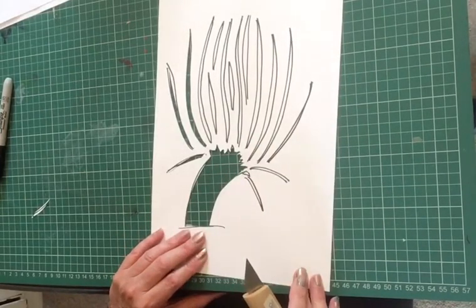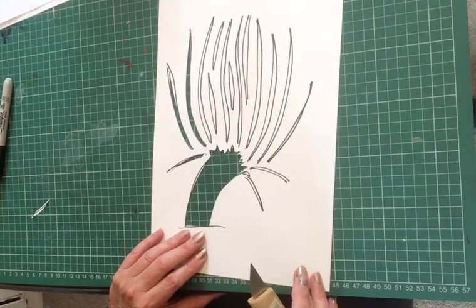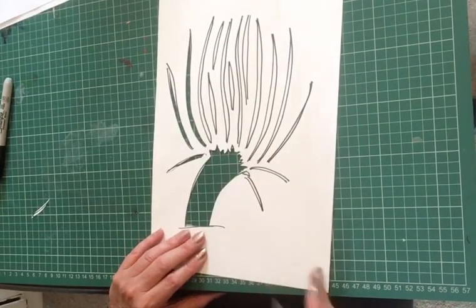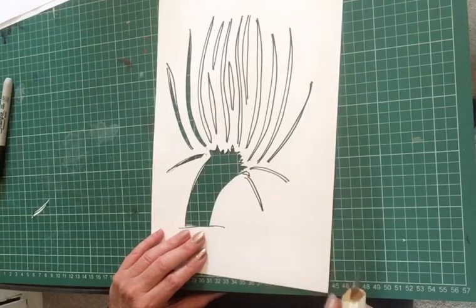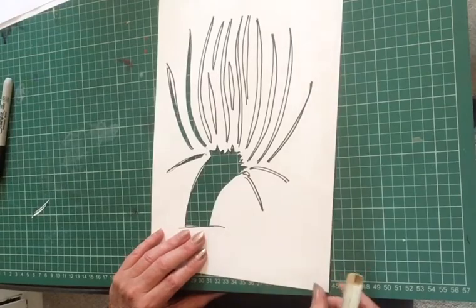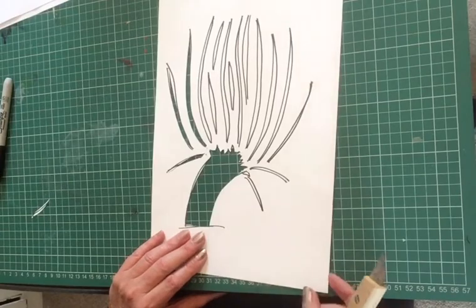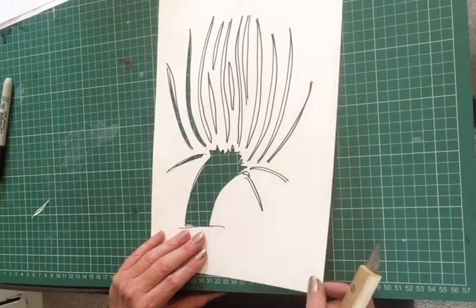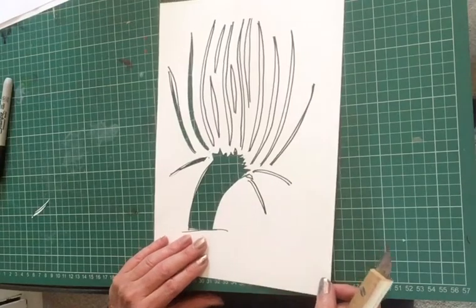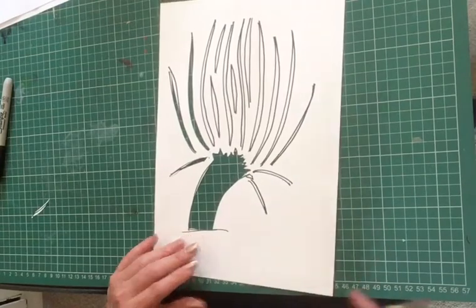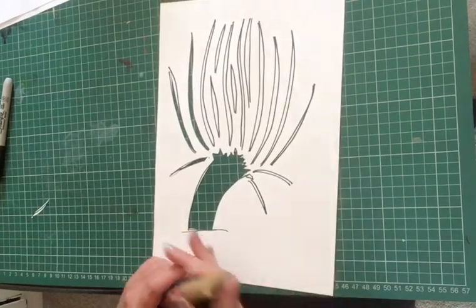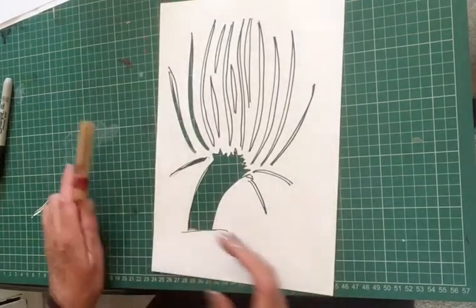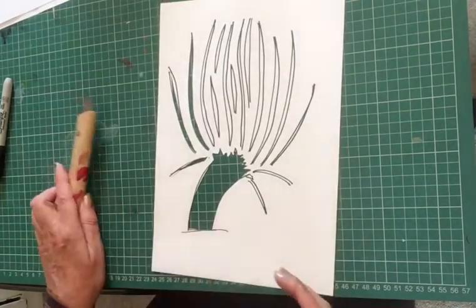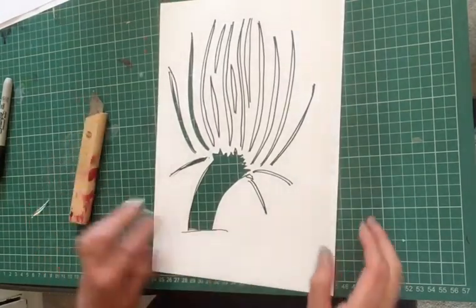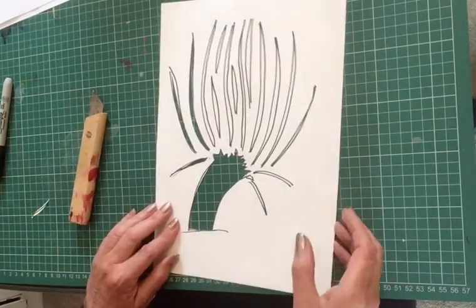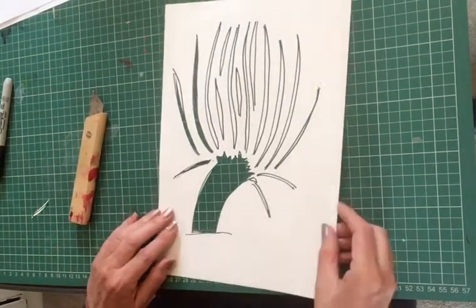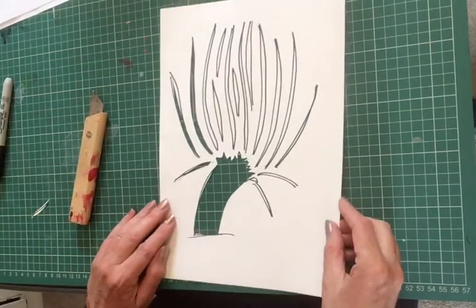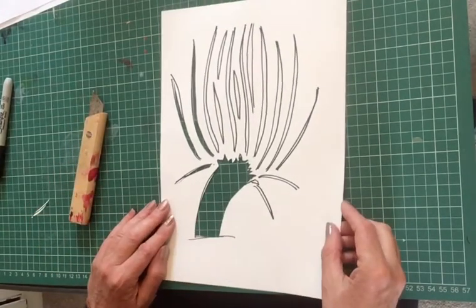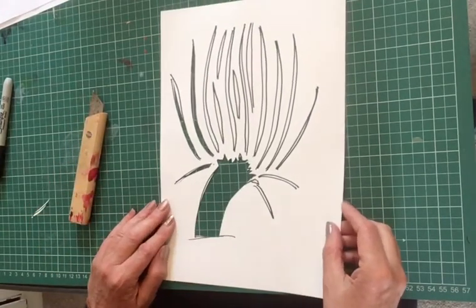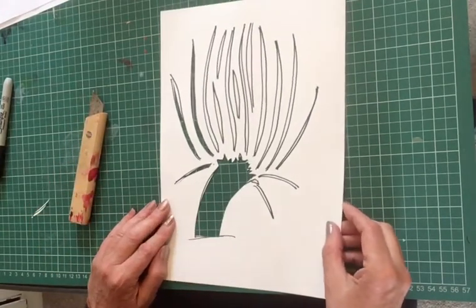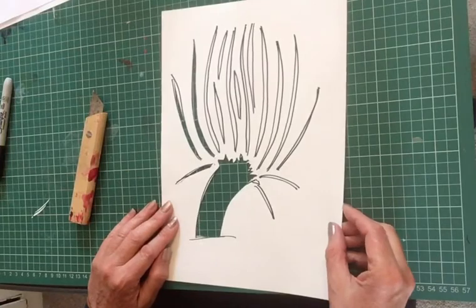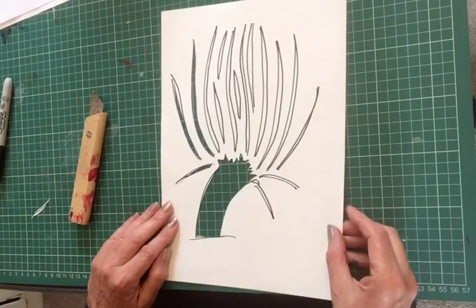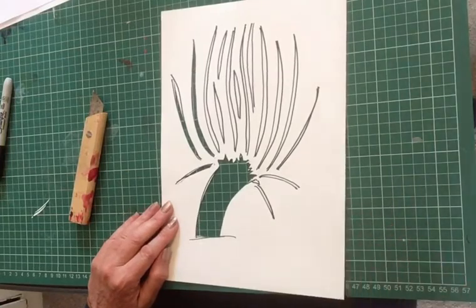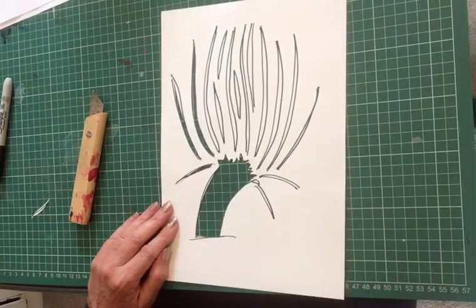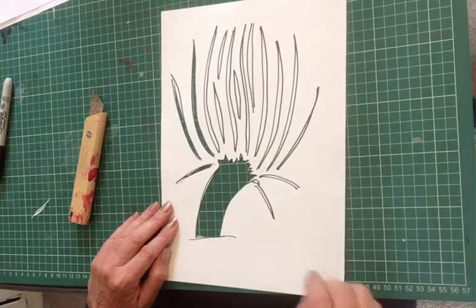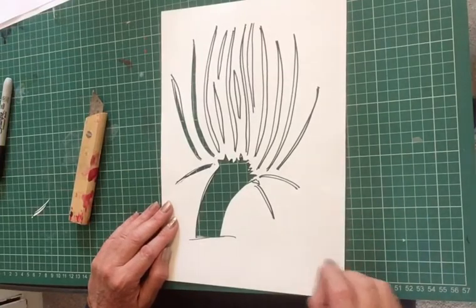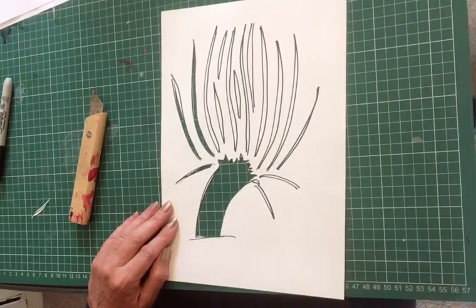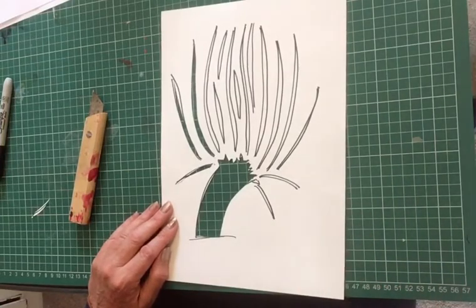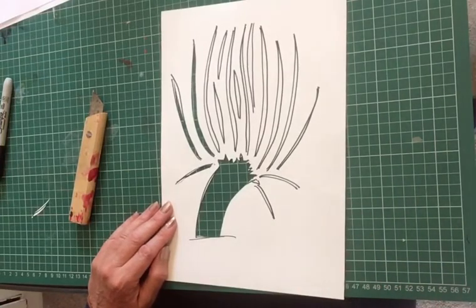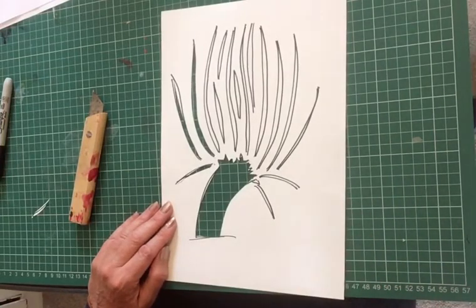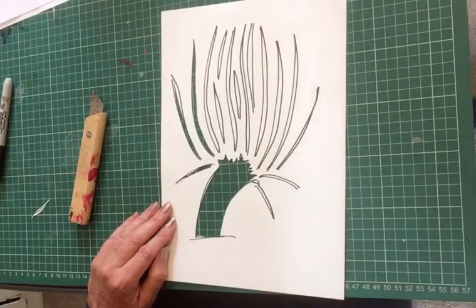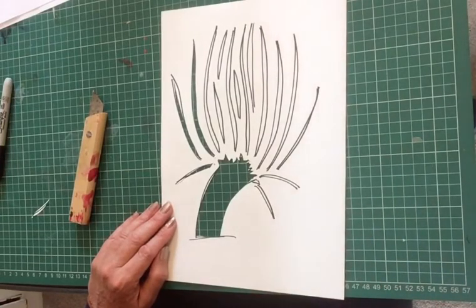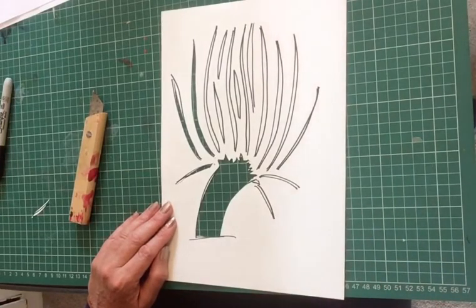That's the end of number three, and I'll see you in number four where we'll do the printing and put it all together.